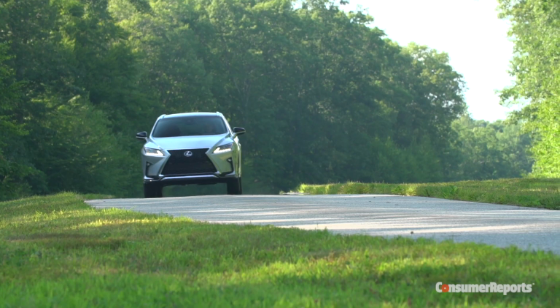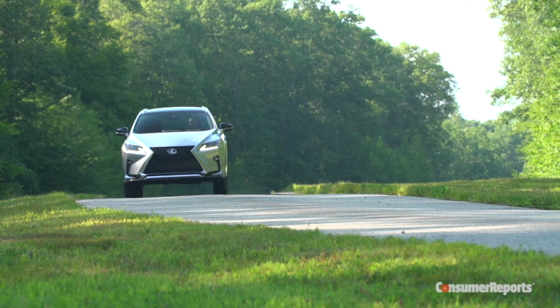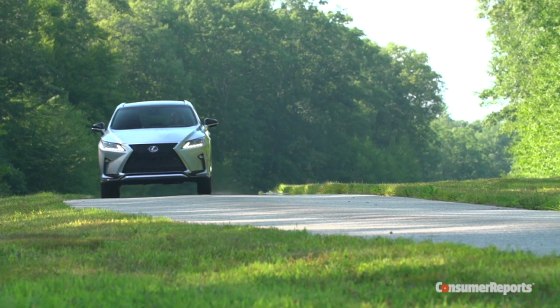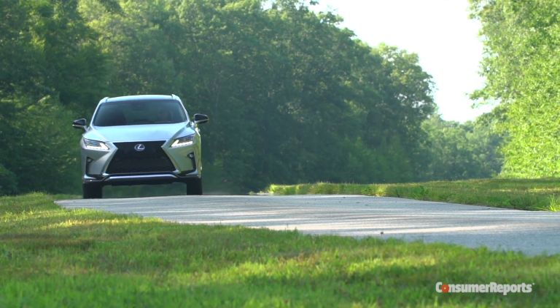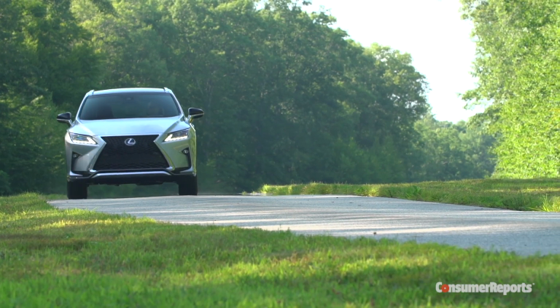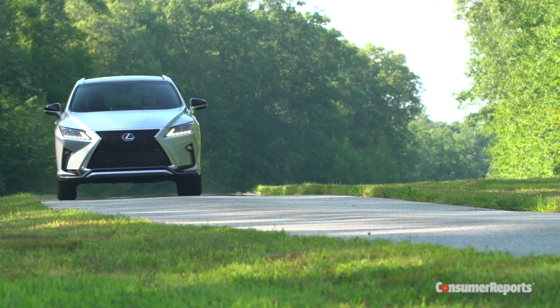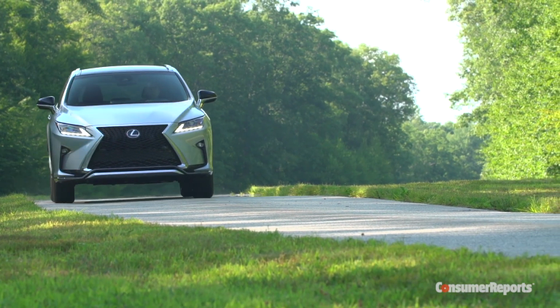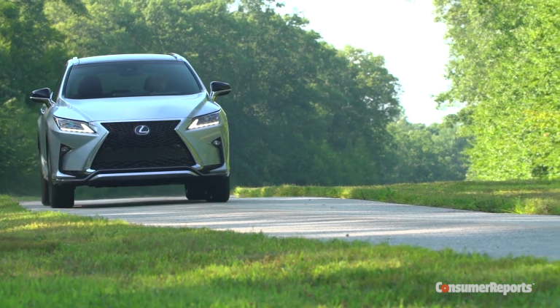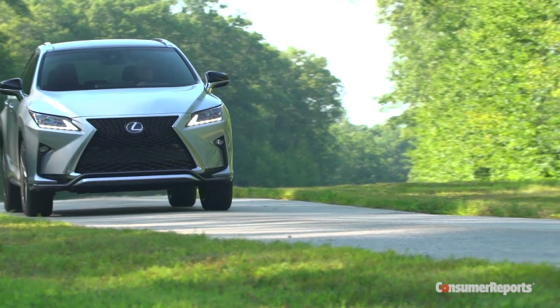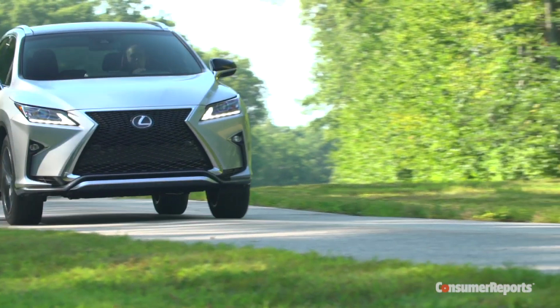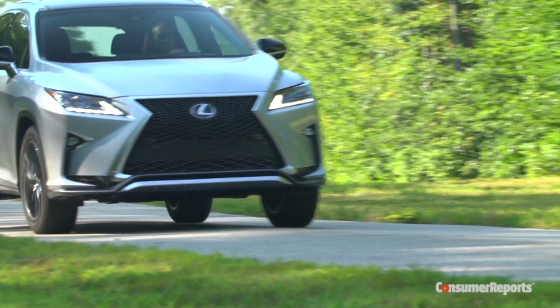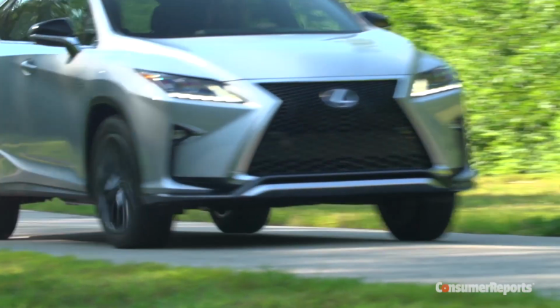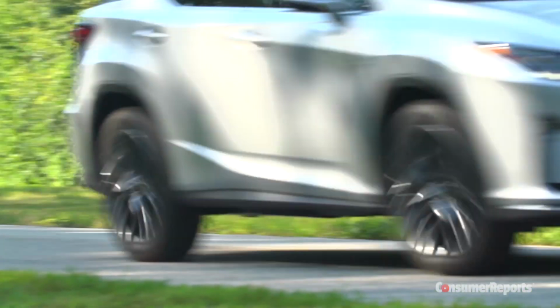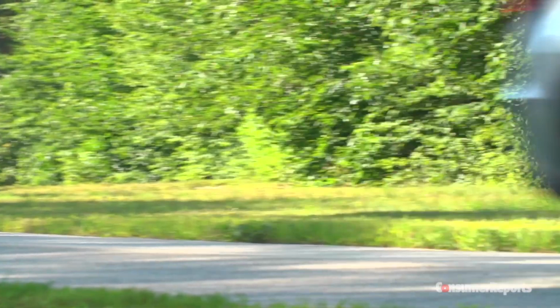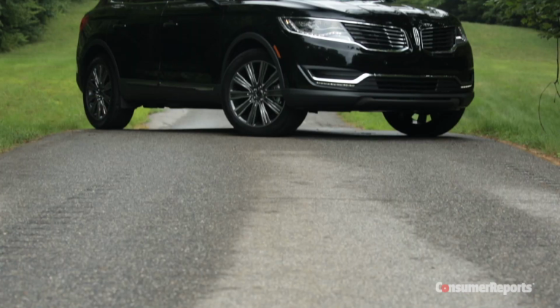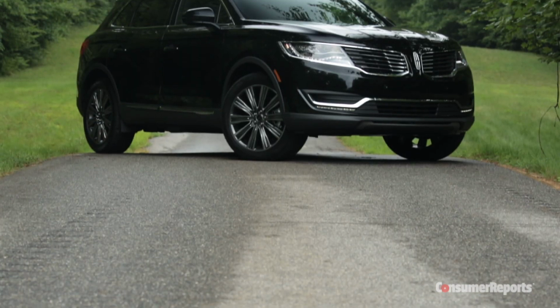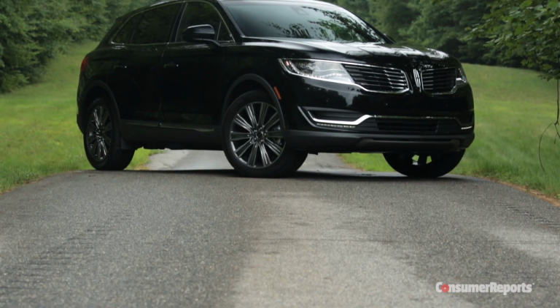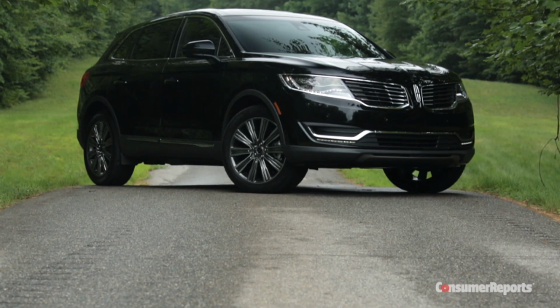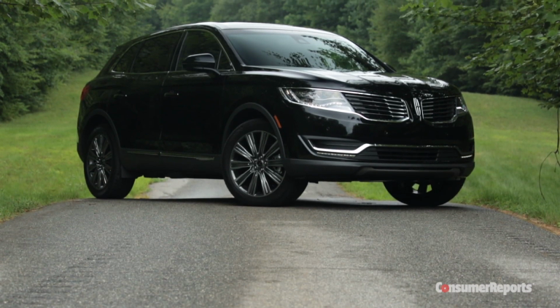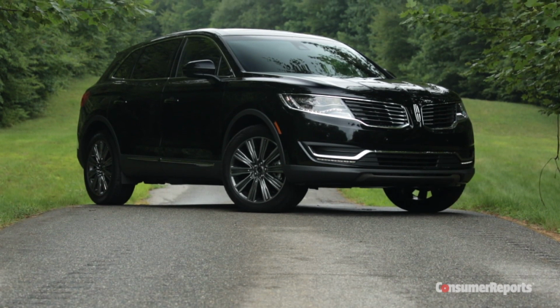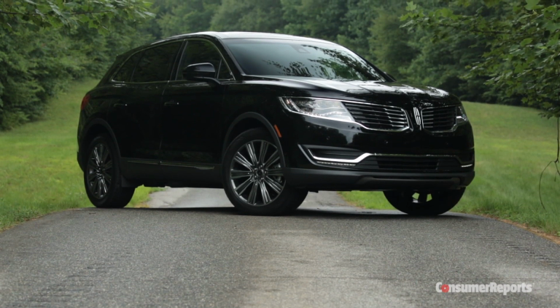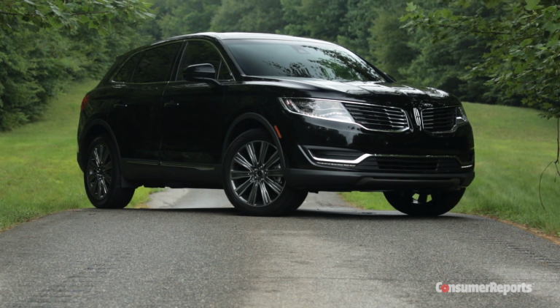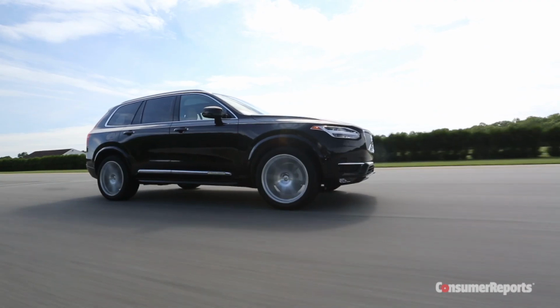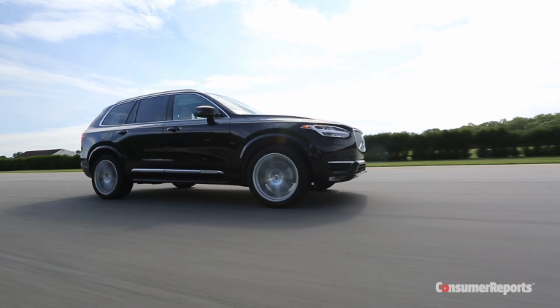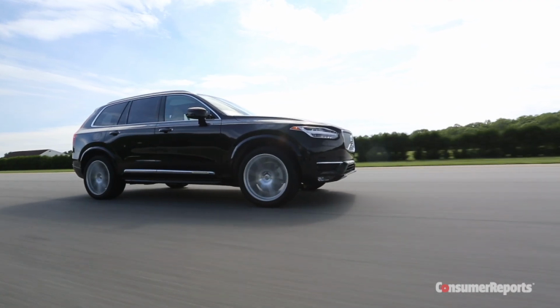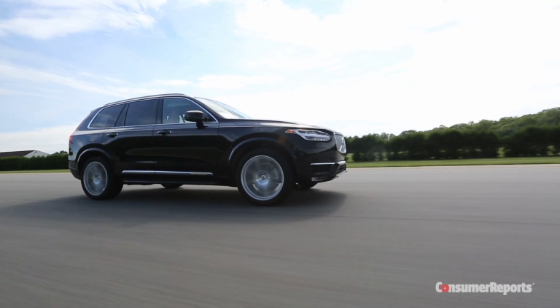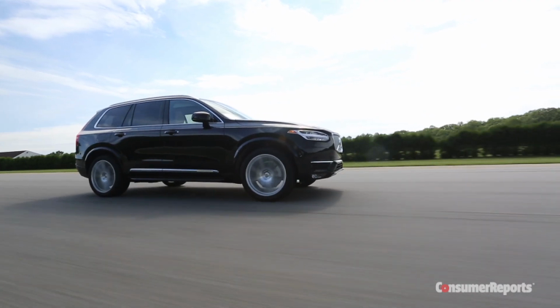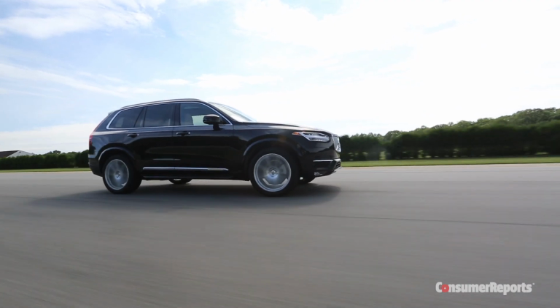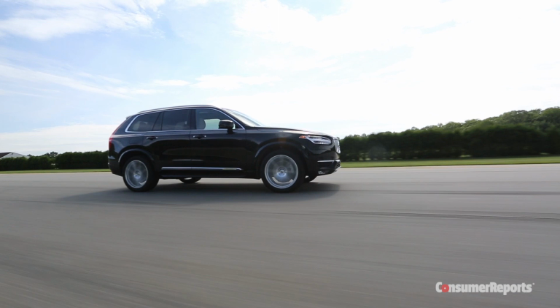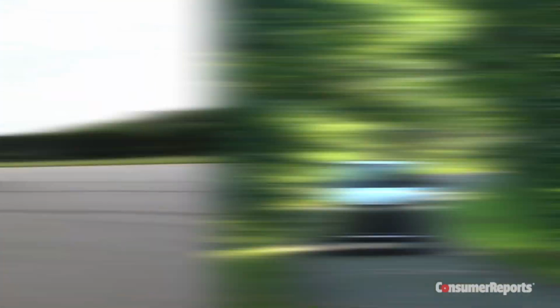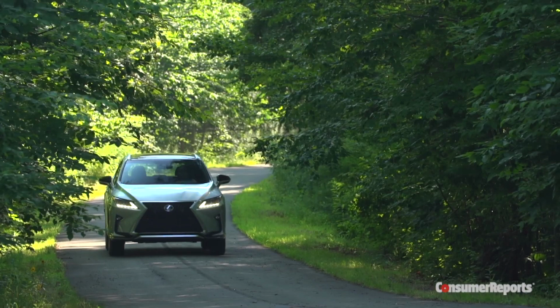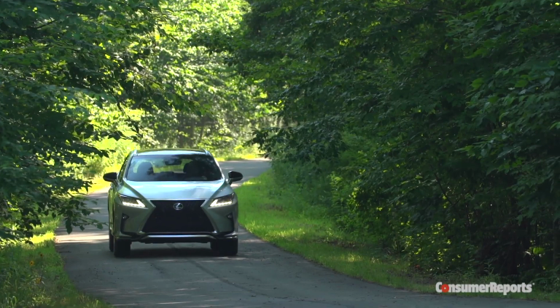And as much as the RX dominates this field right now, fresh competition like the very nice new Lincoln MKX and the Volvo XC90 could eat into Lexus's share of the pie.